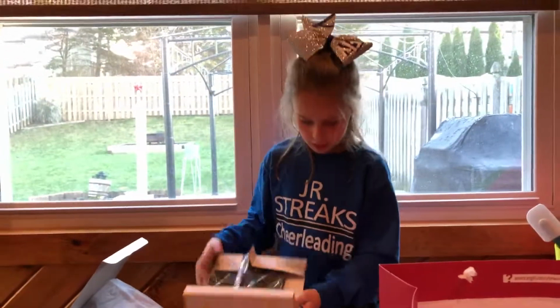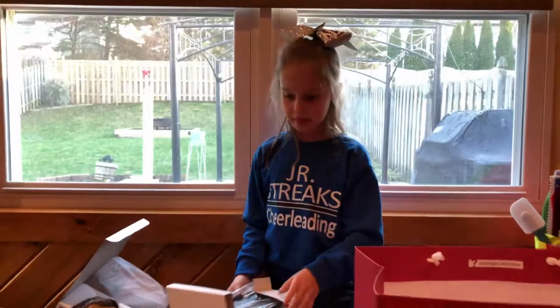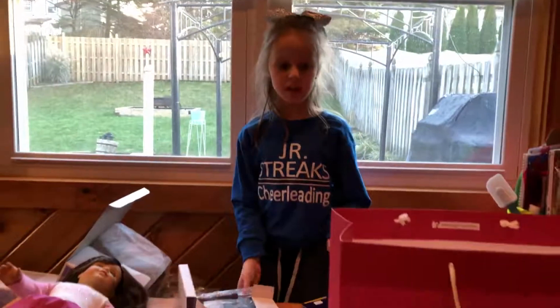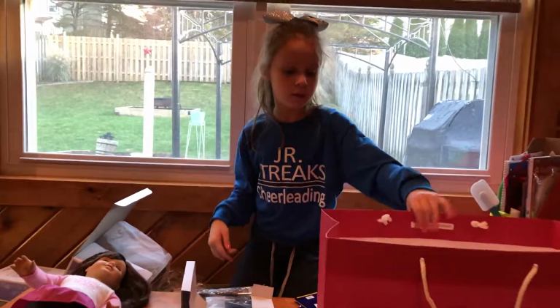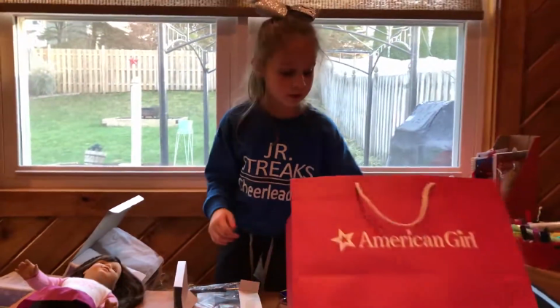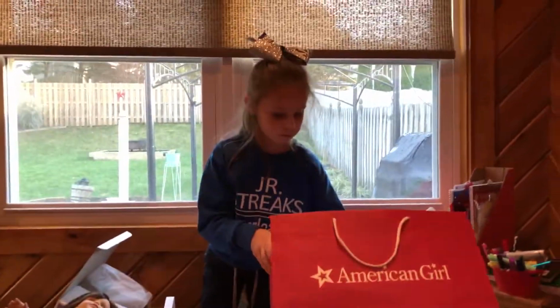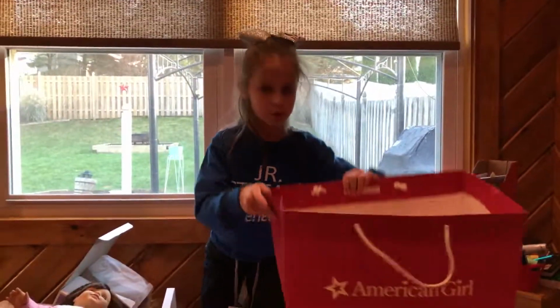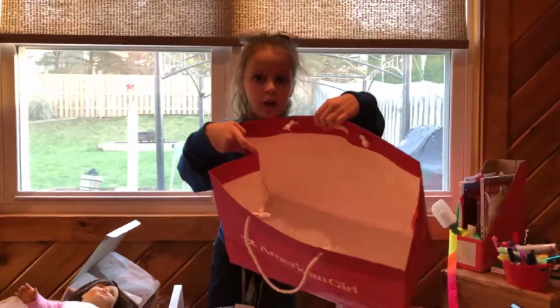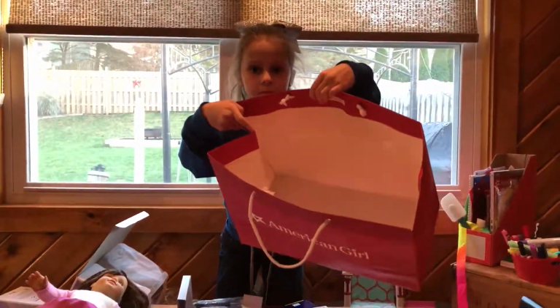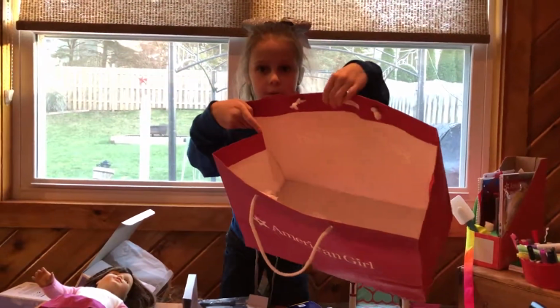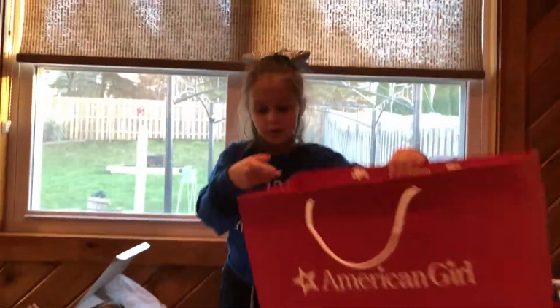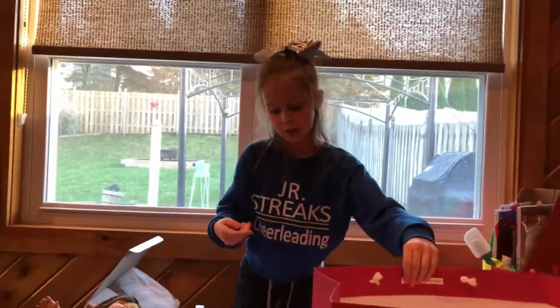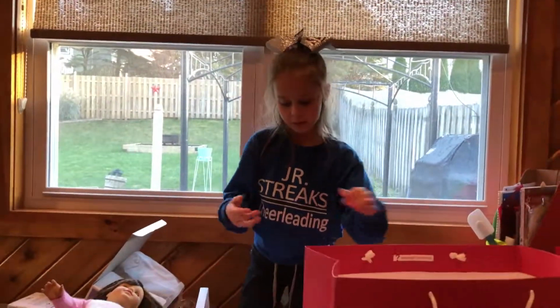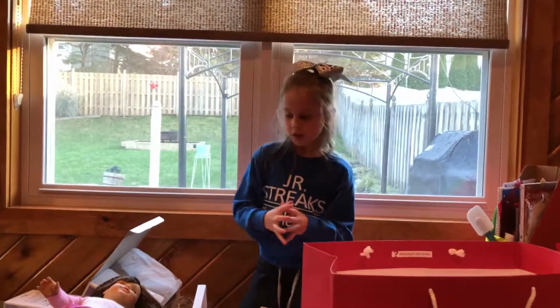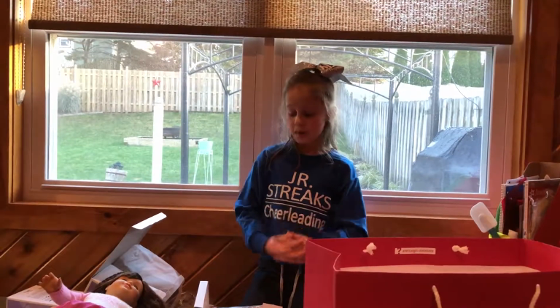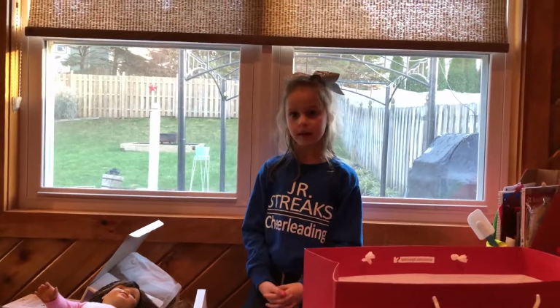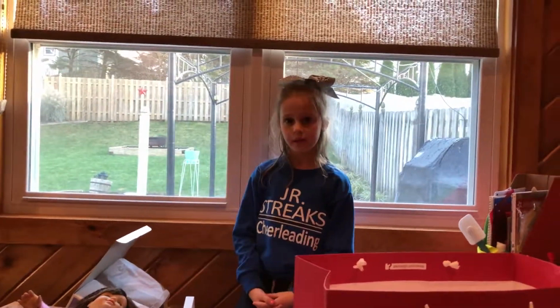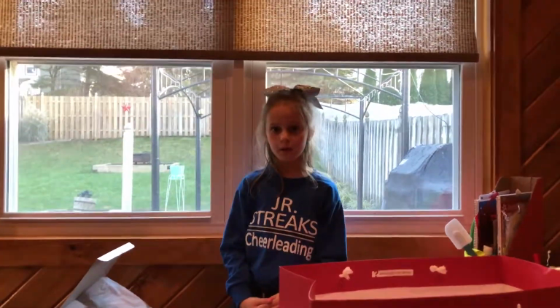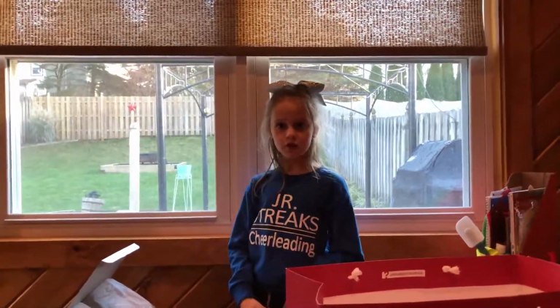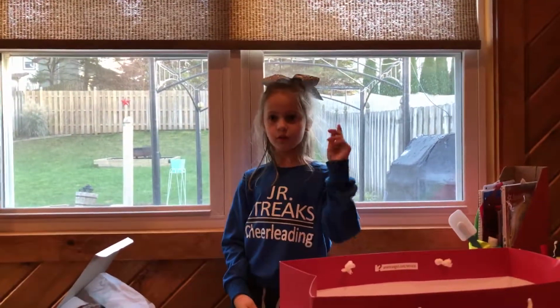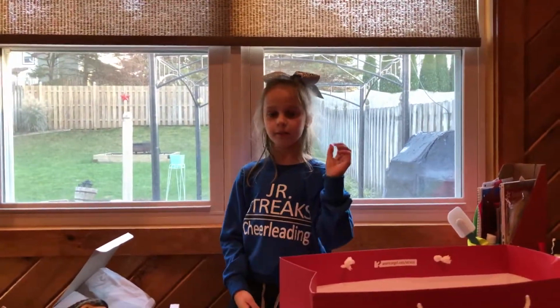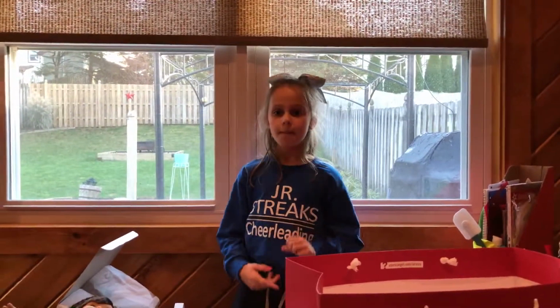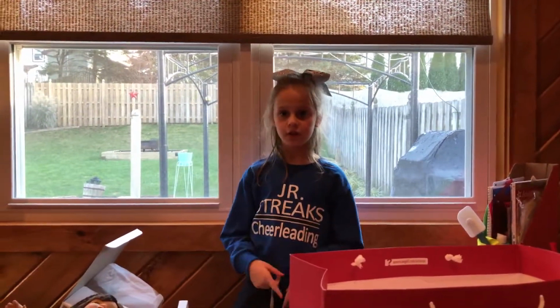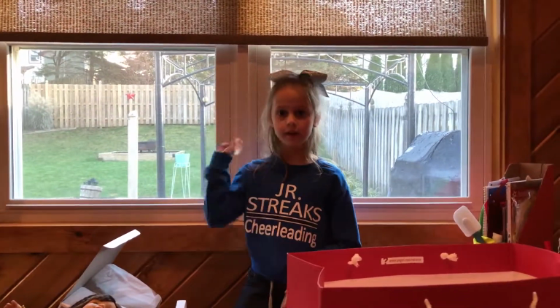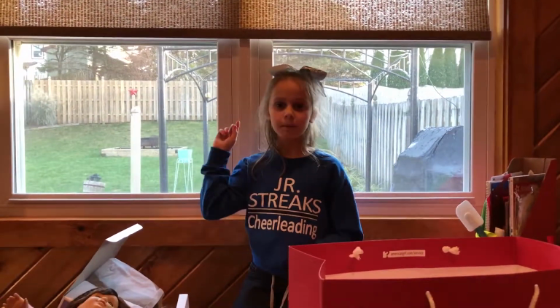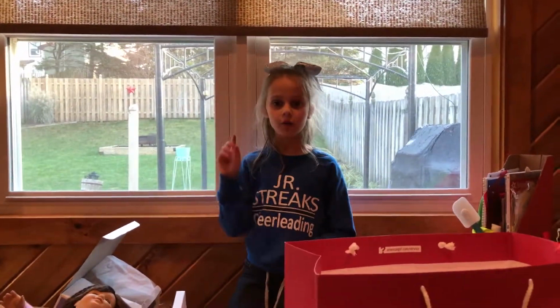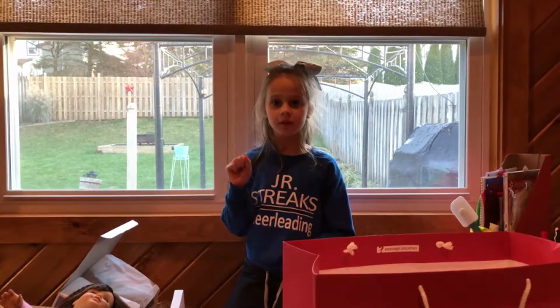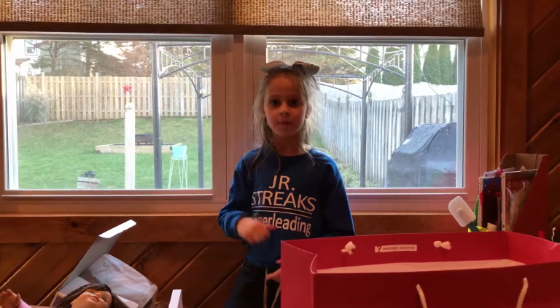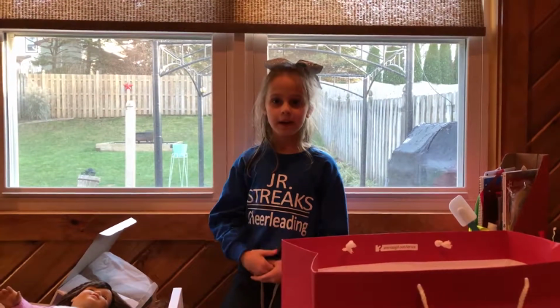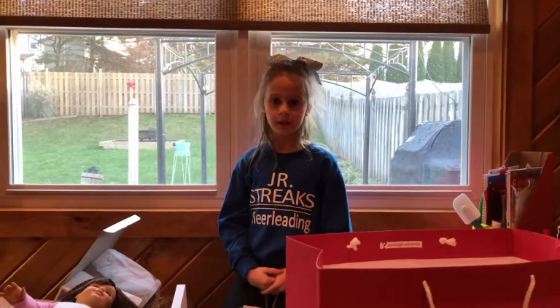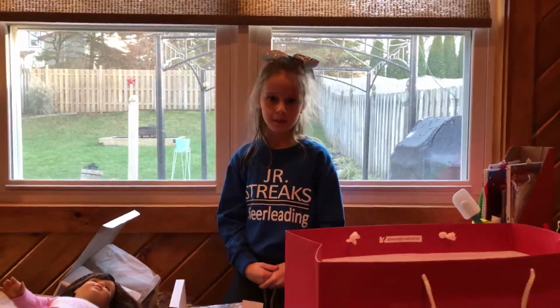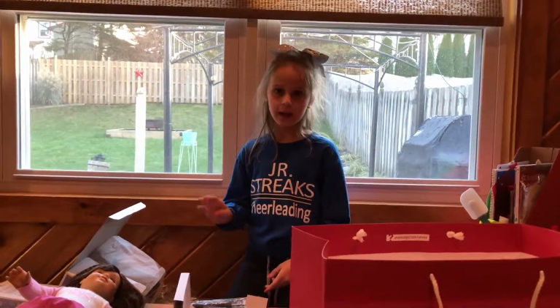And that's everything that we got at the American Girl store. I hope you guys liked this video. Make sure you click the link below, subscribe, and like it. Bye, guys!